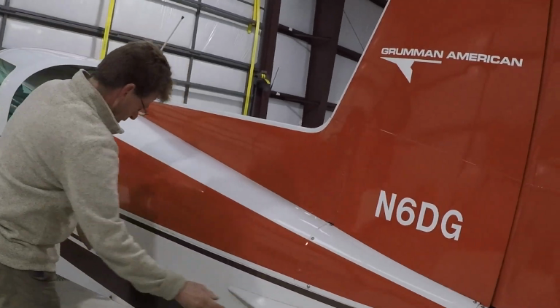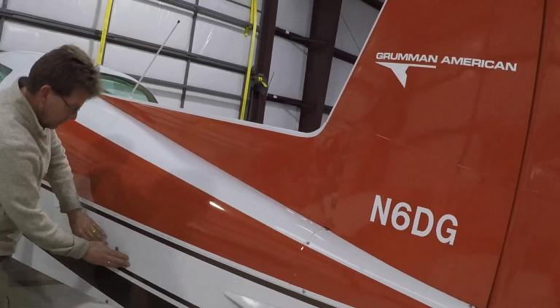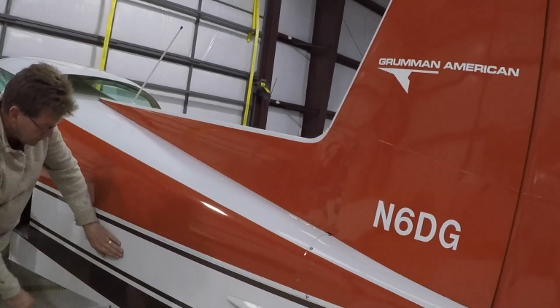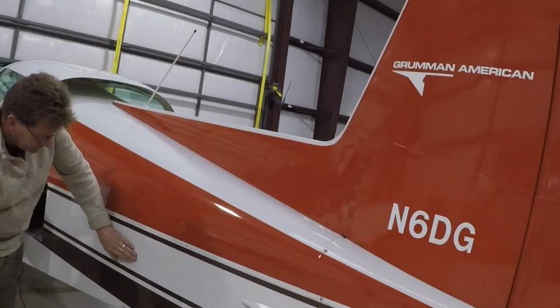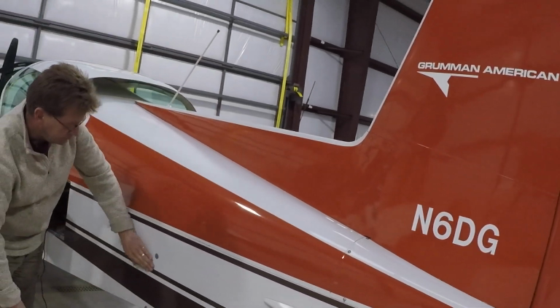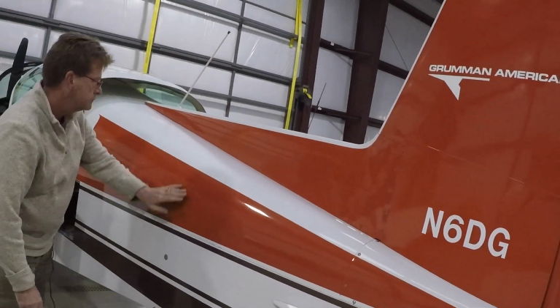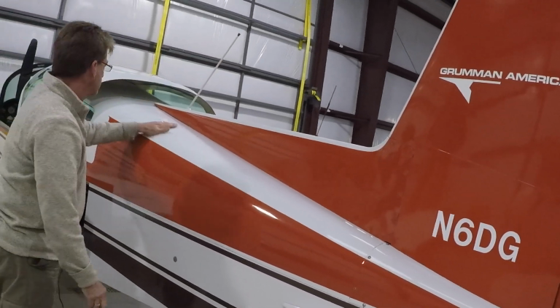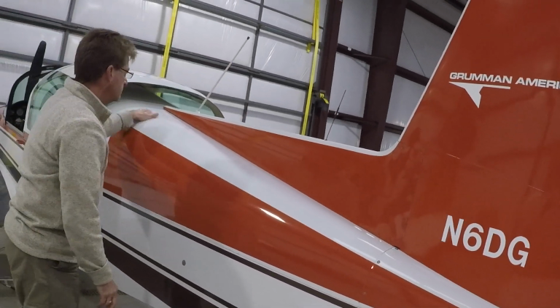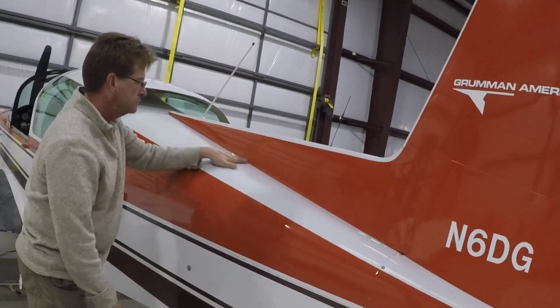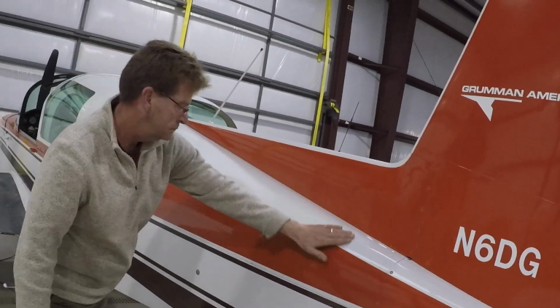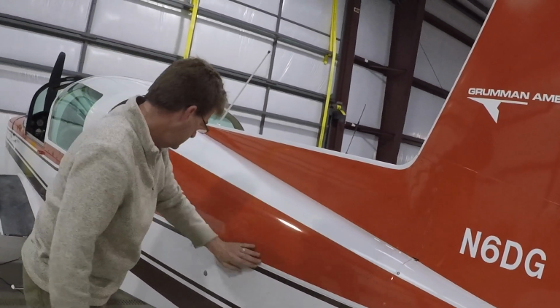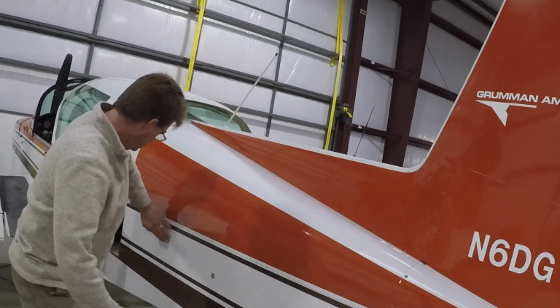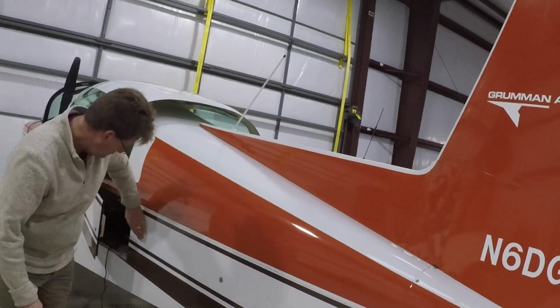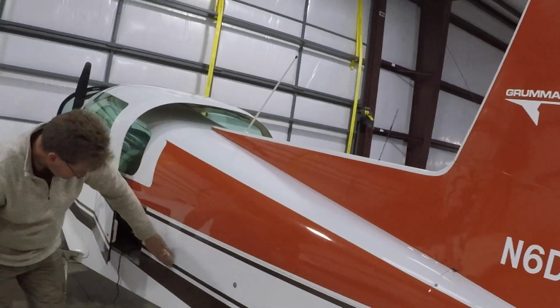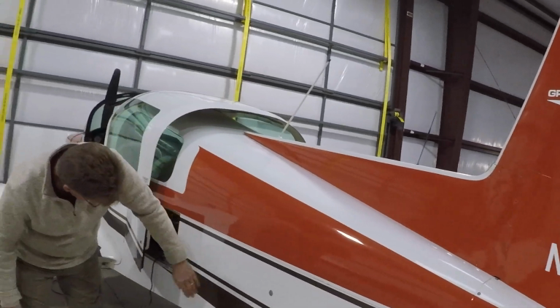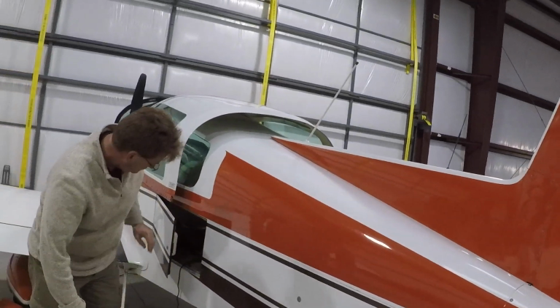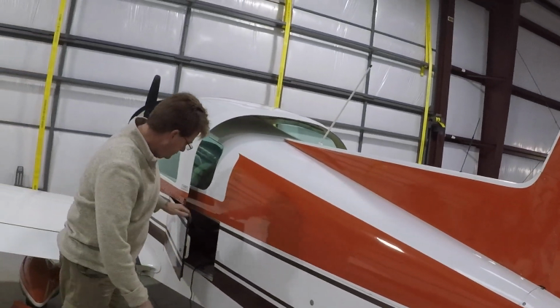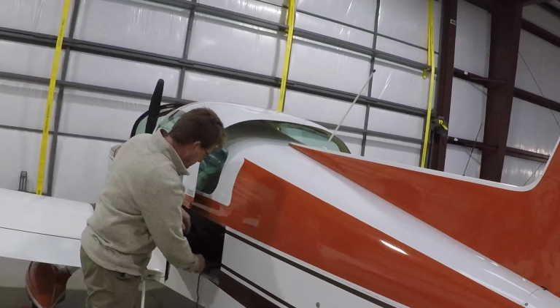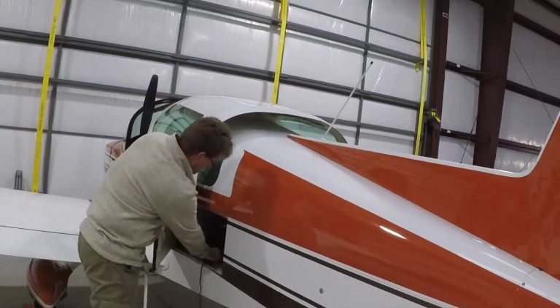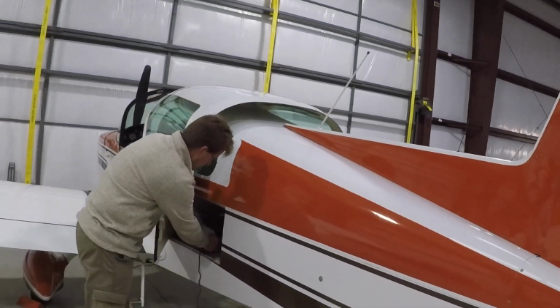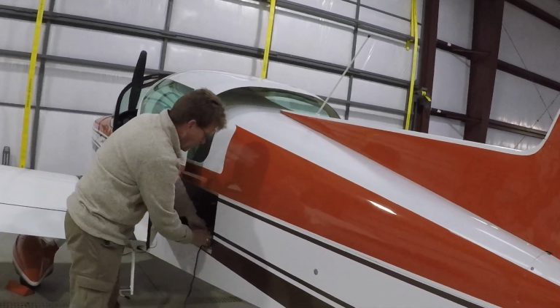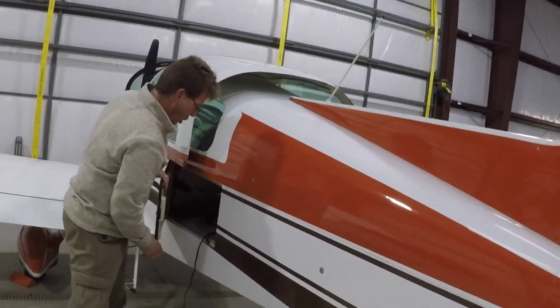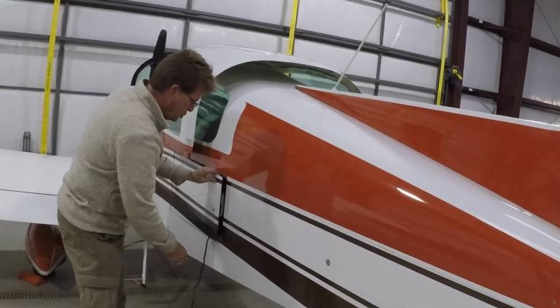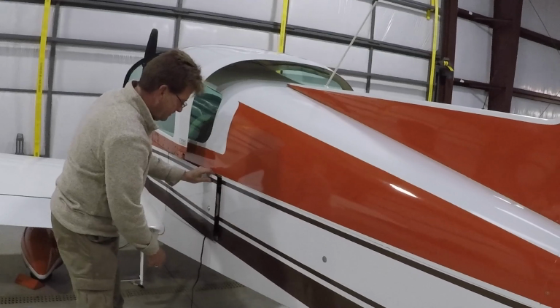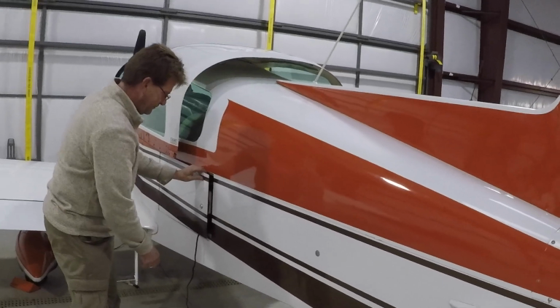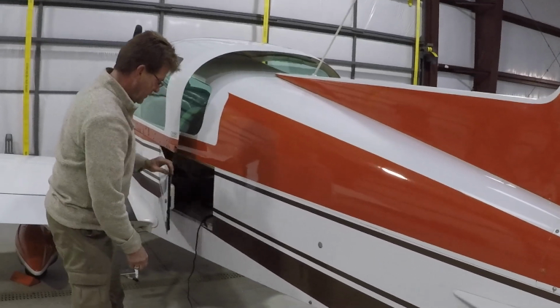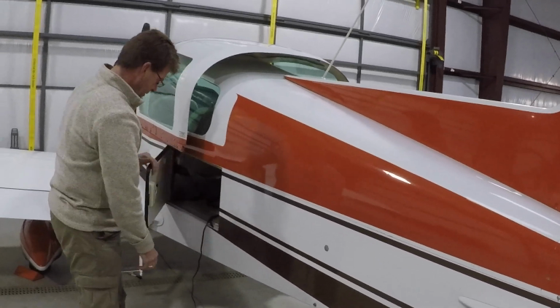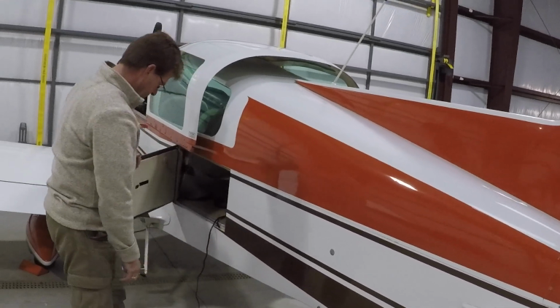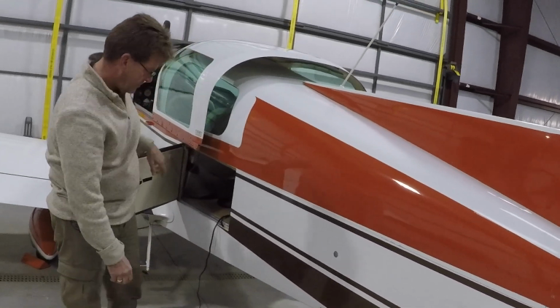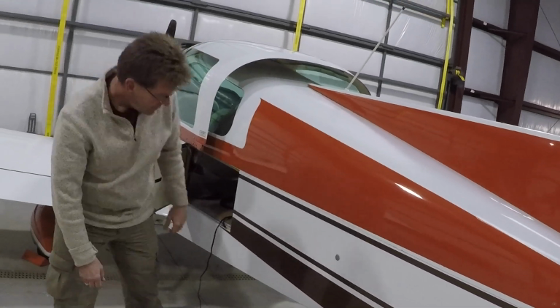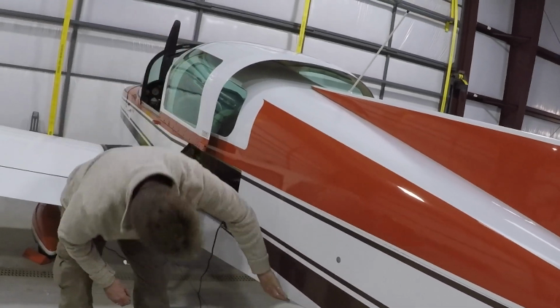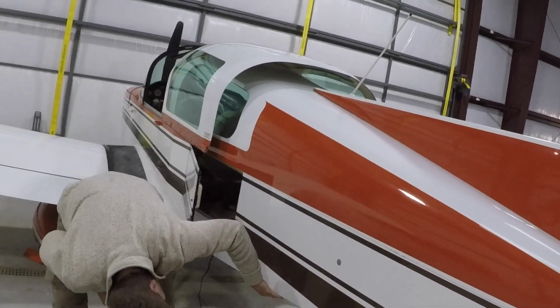Left side of fuselage: static source — unobstructed. Fuselage — undamaged. Baggage door — secure.